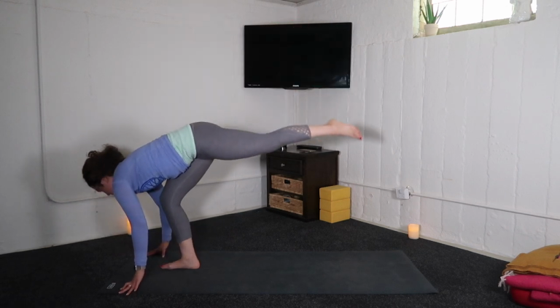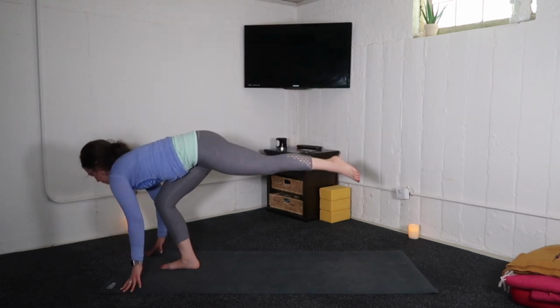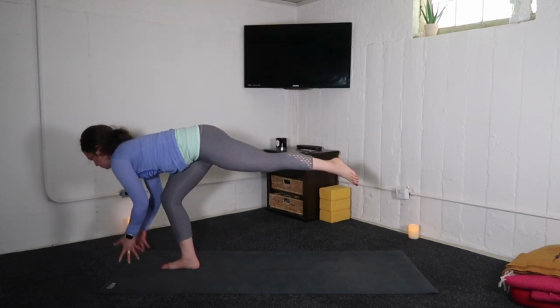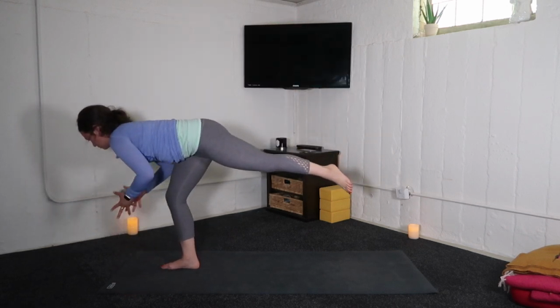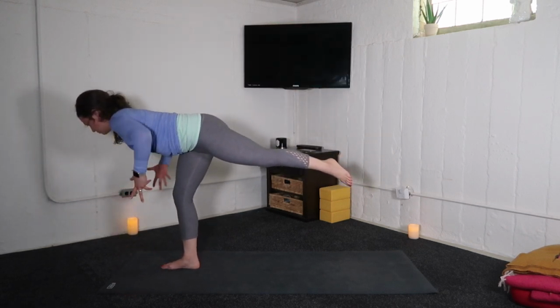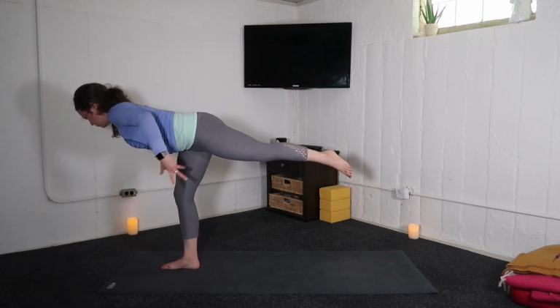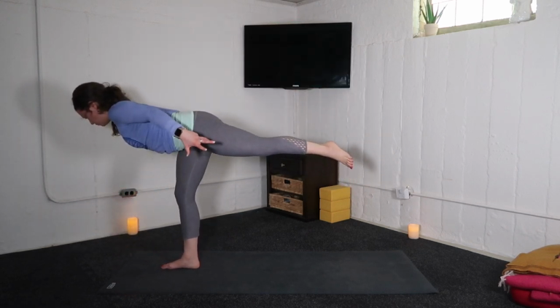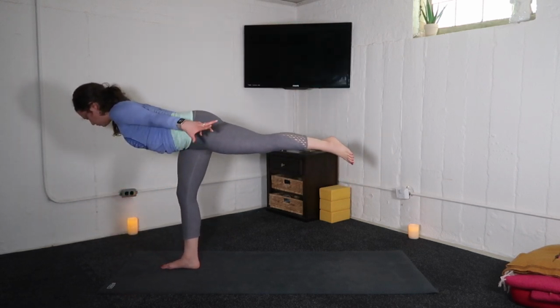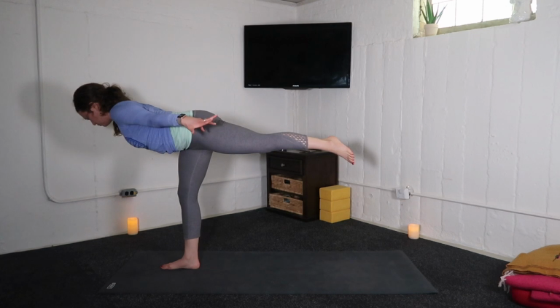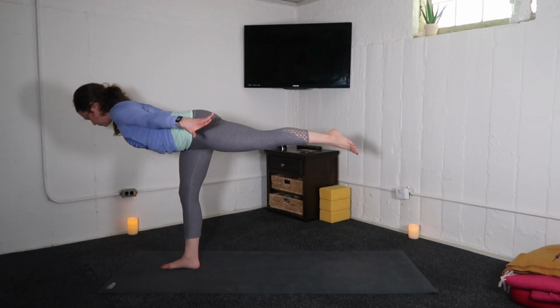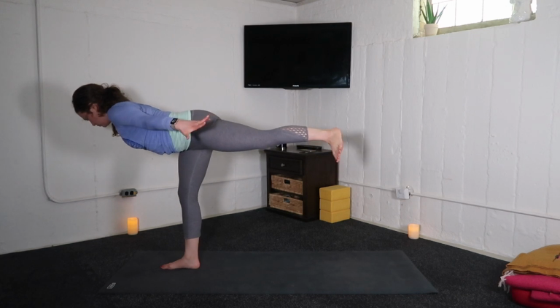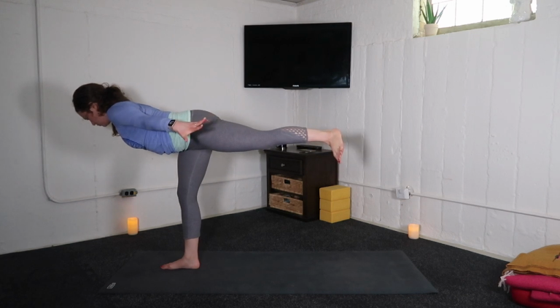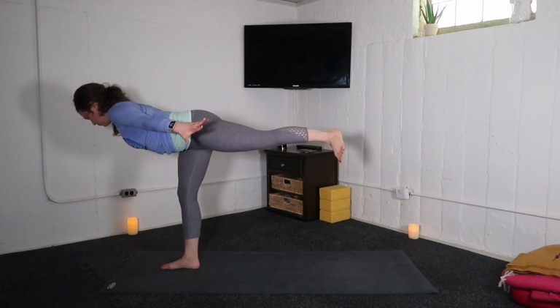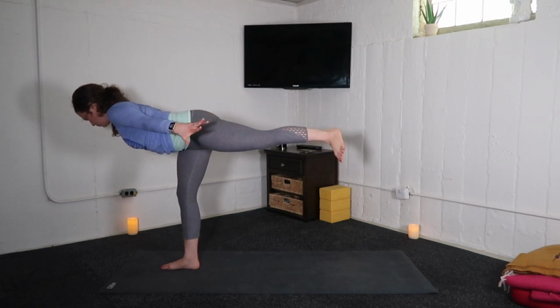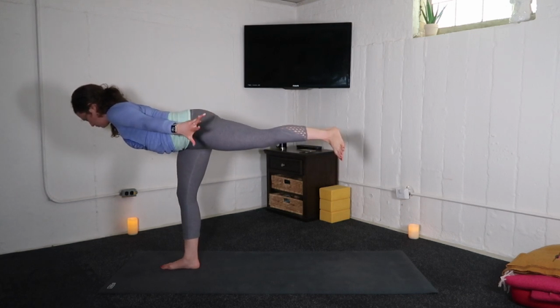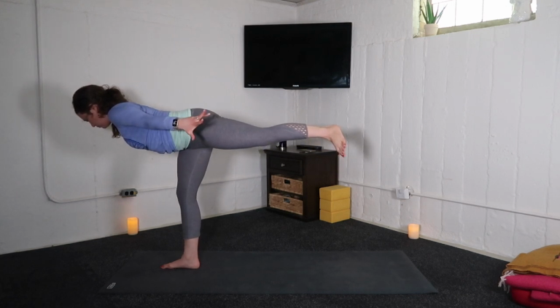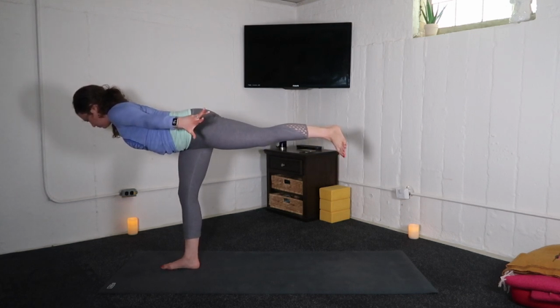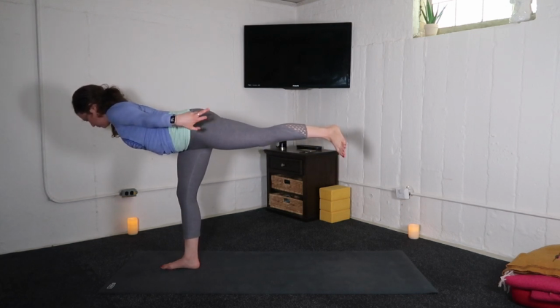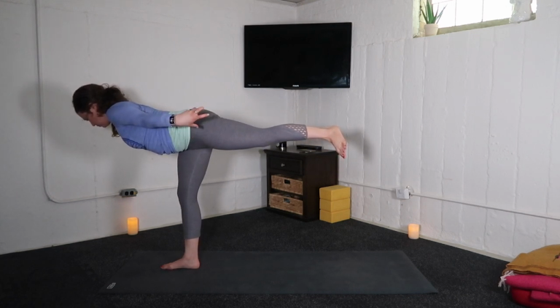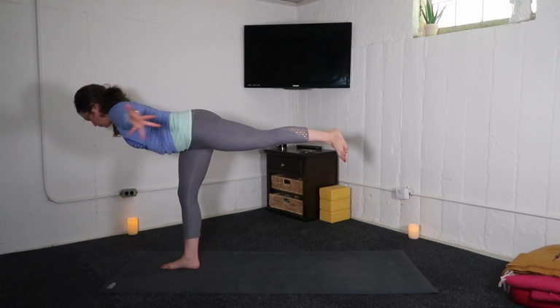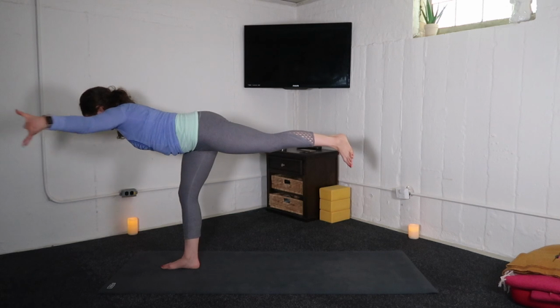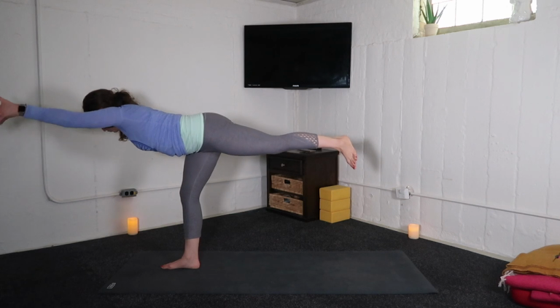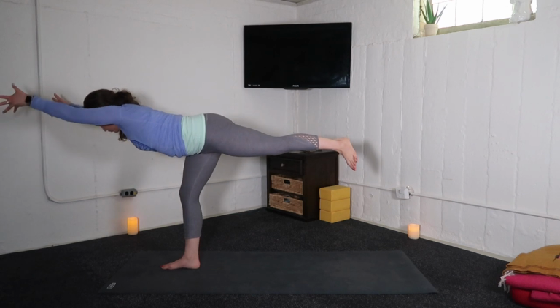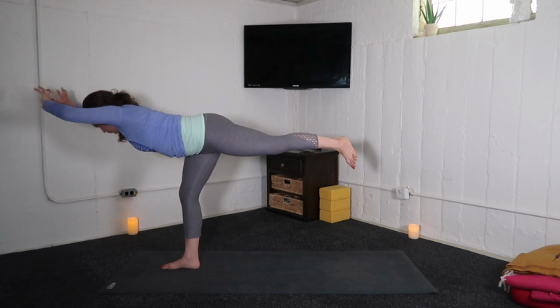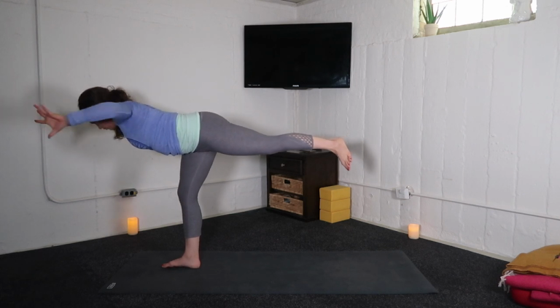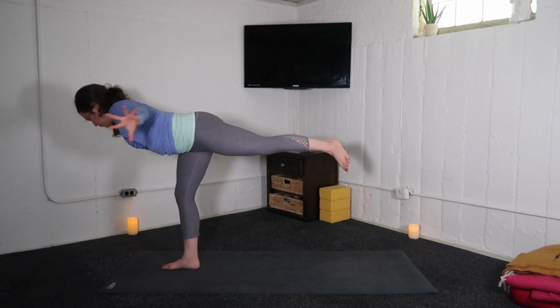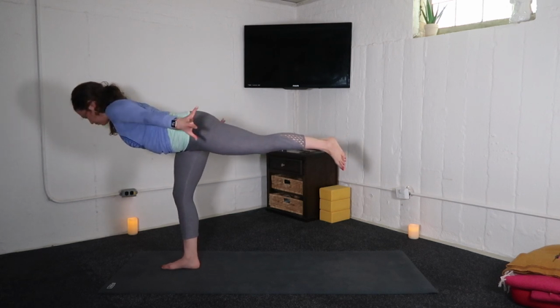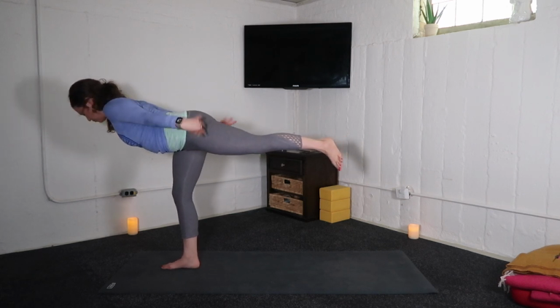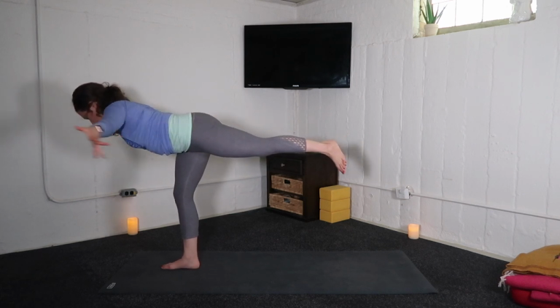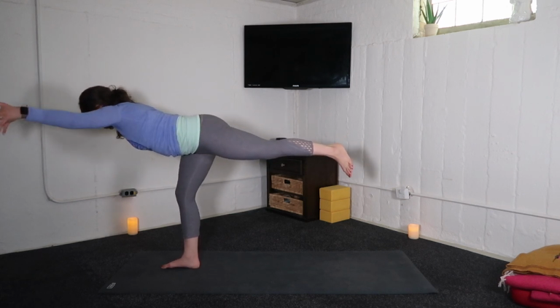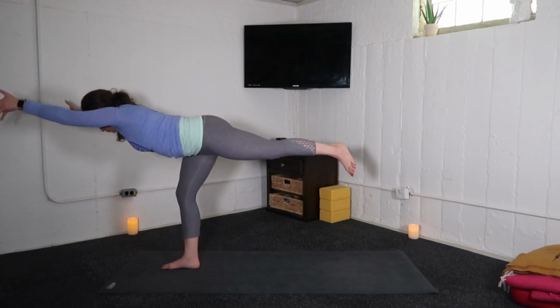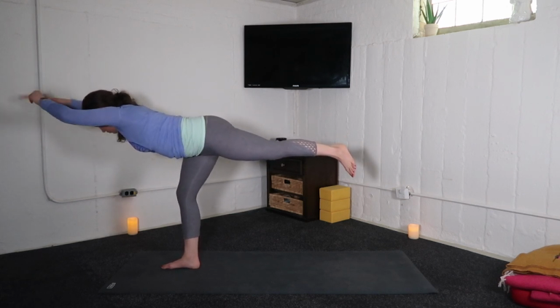Inhale, airplane pose. Steady with the breath. Airplane the arms. Inhale, arms swim forward. Exhale, arms swim back. Your rhythm, your pace.